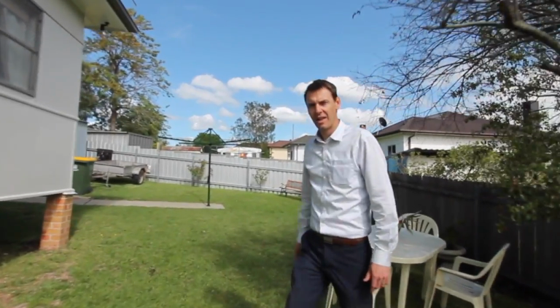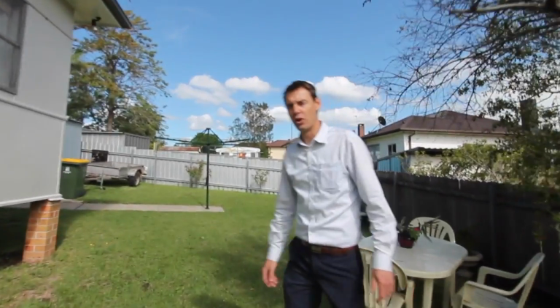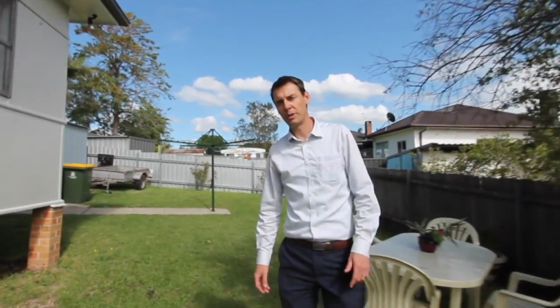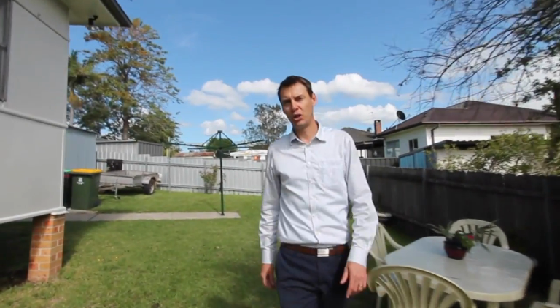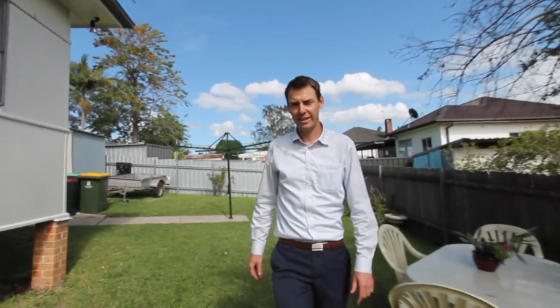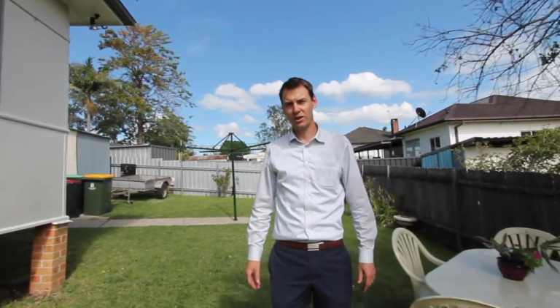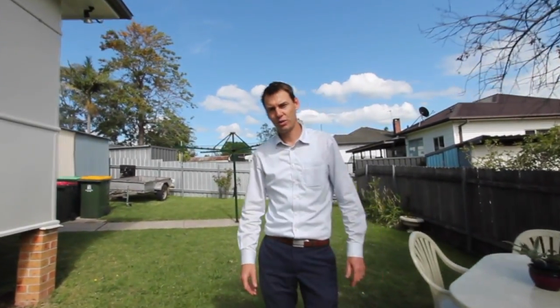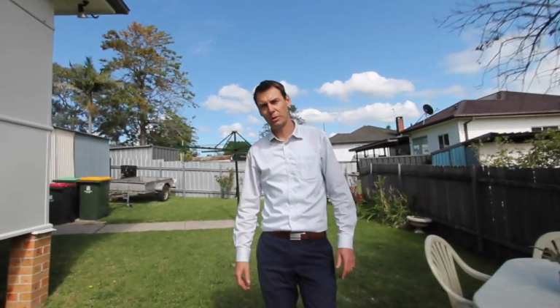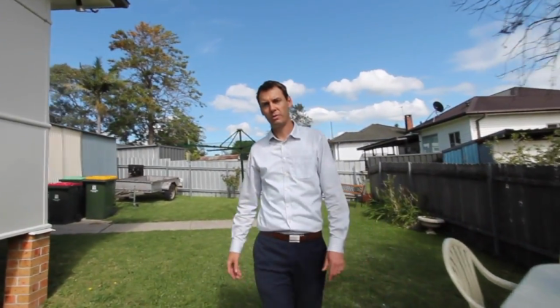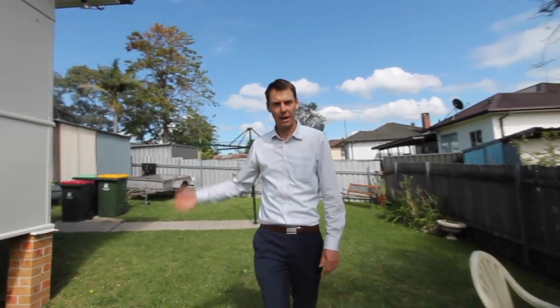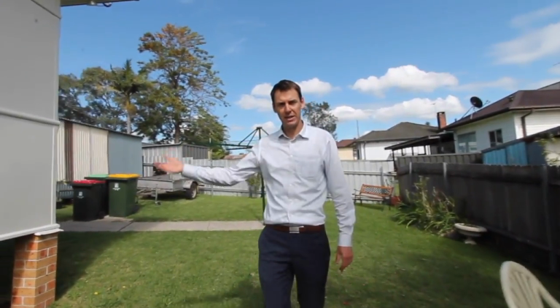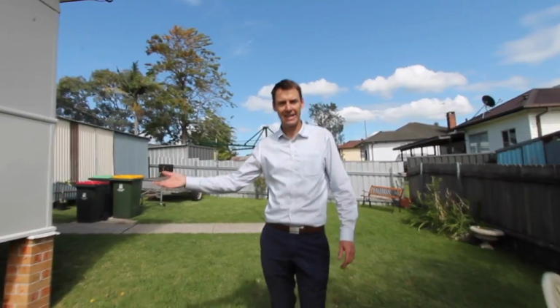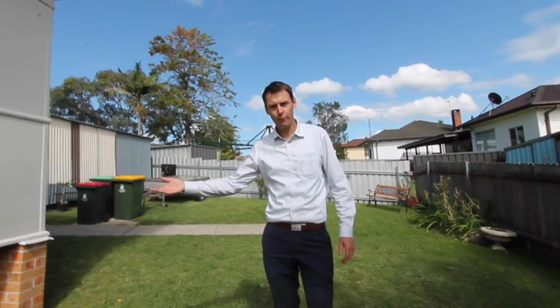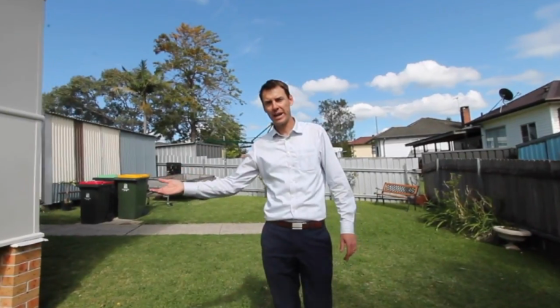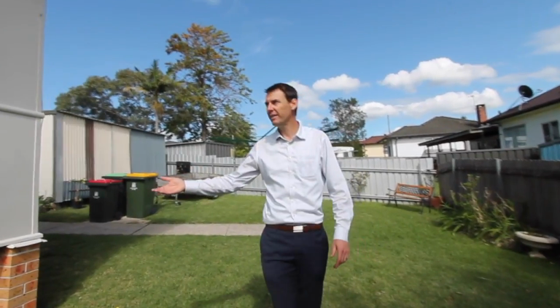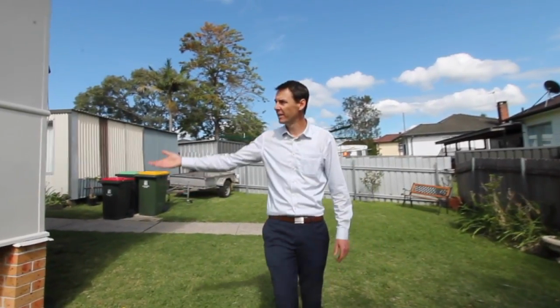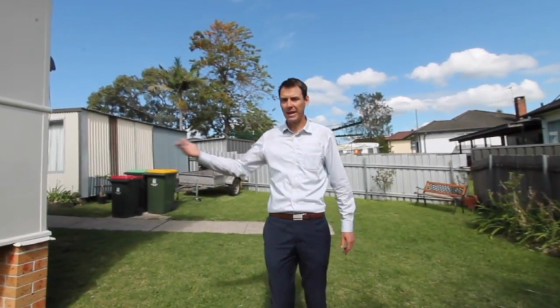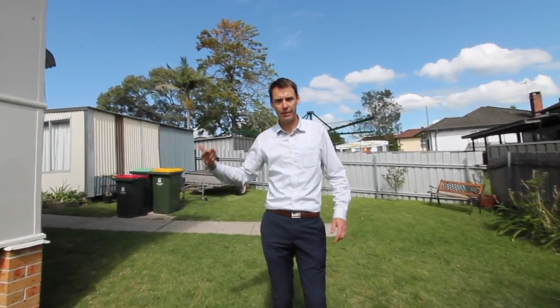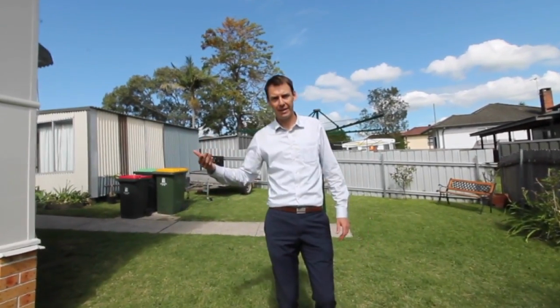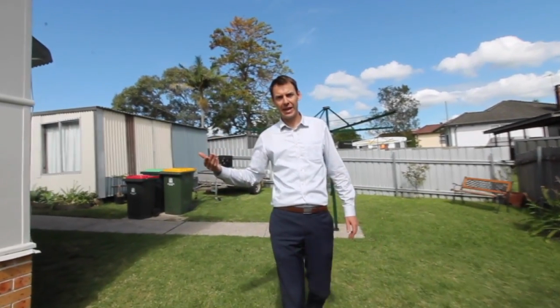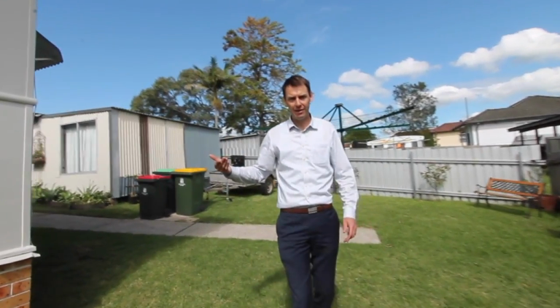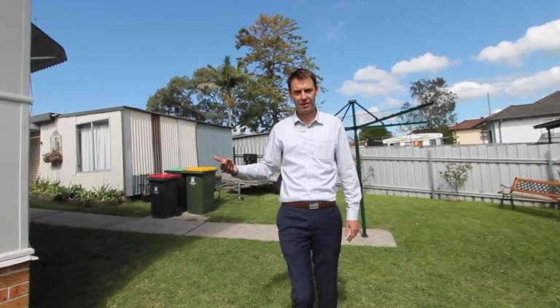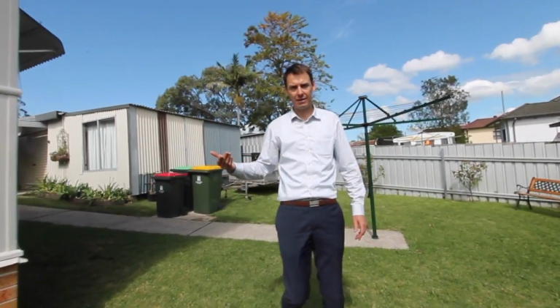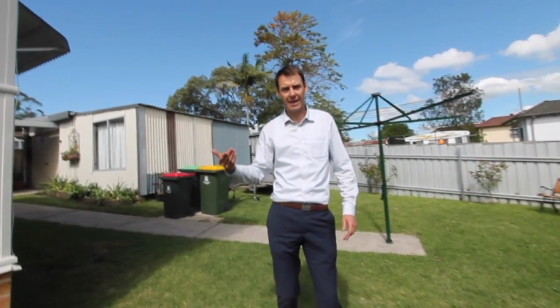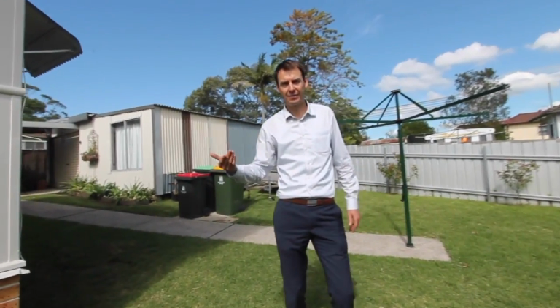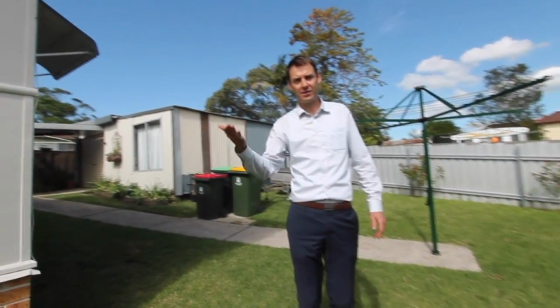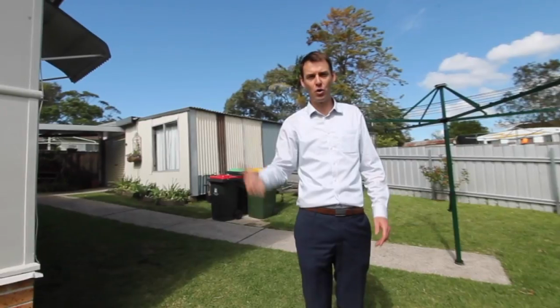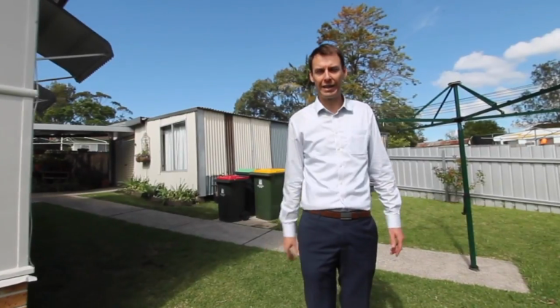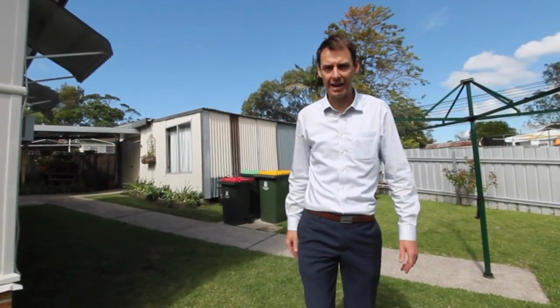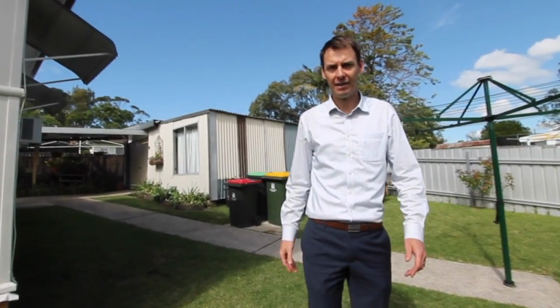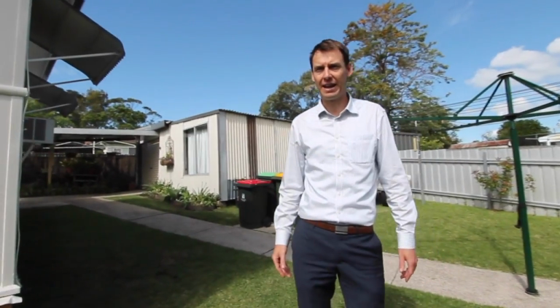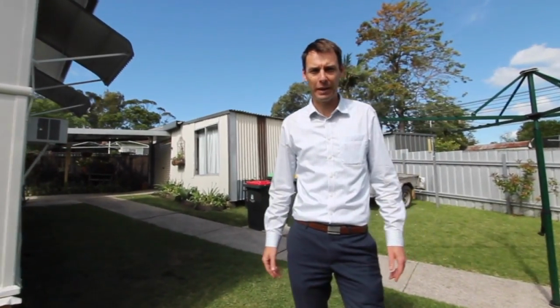There's enormous opportunity out this side to build potentially a deck or veranda coming out off this second living area, taking advantage of that northerly sun and aspect.